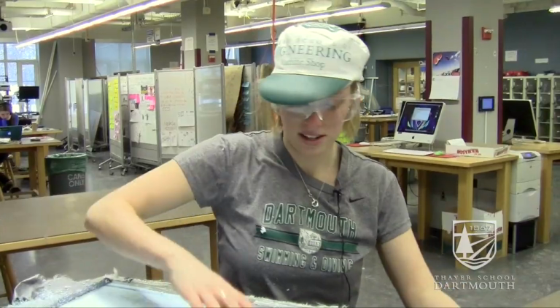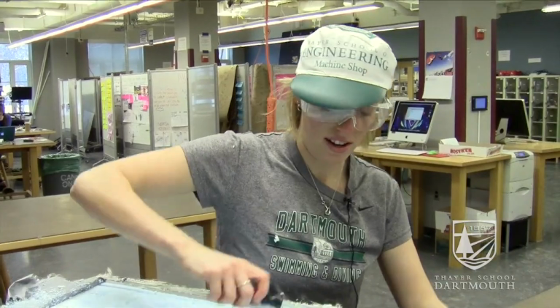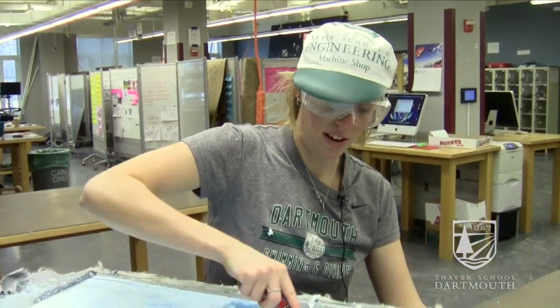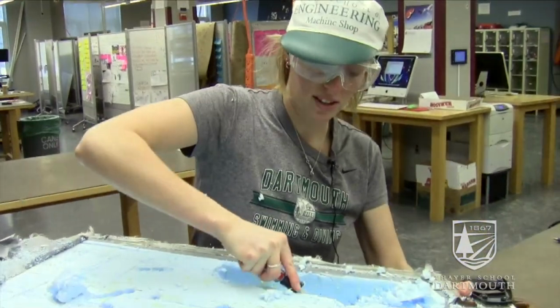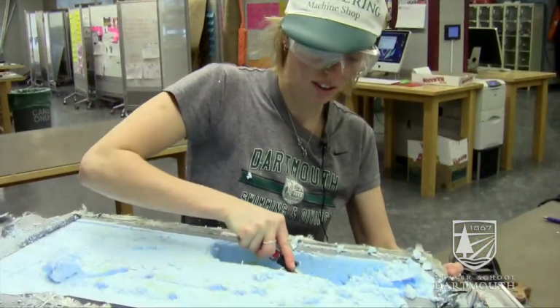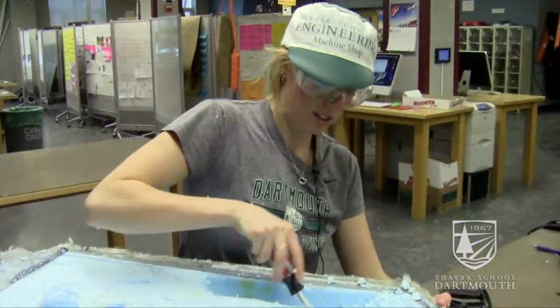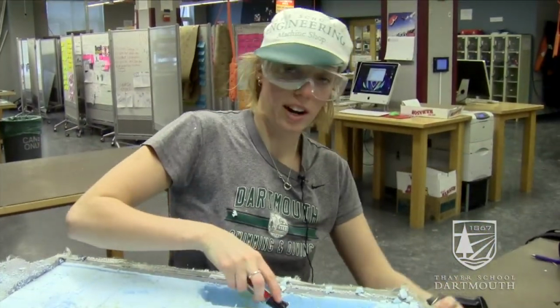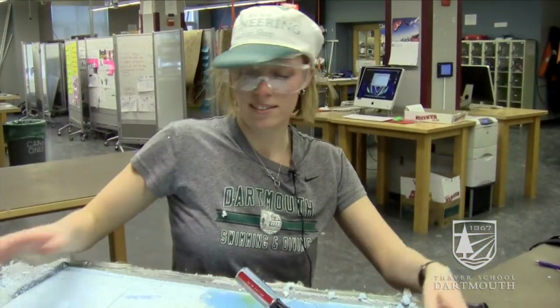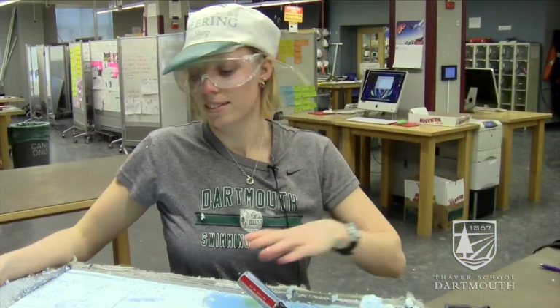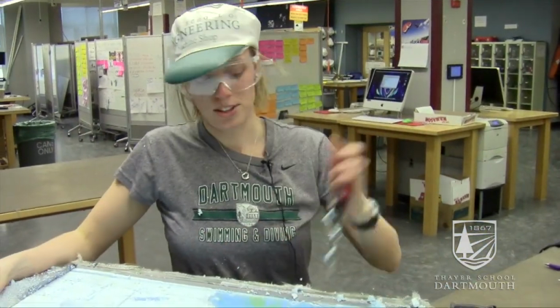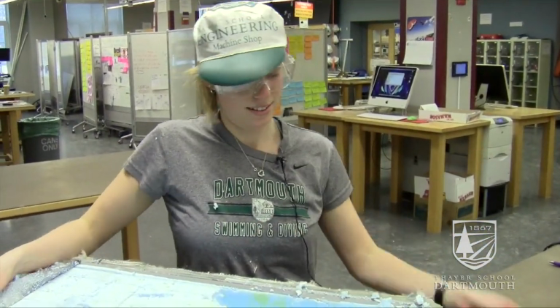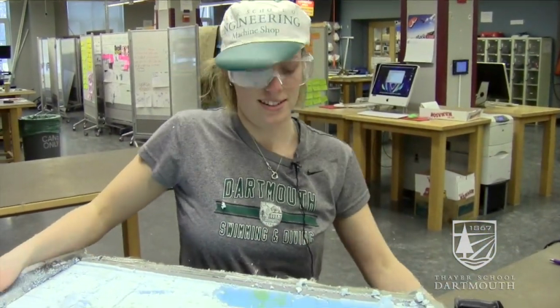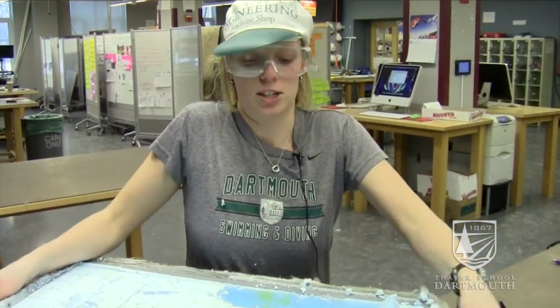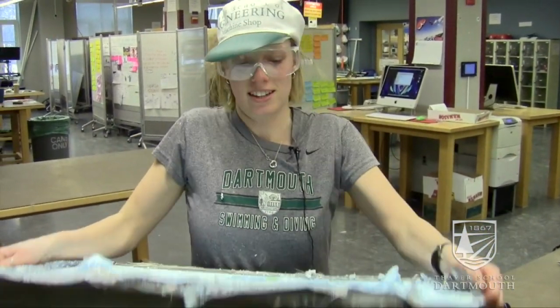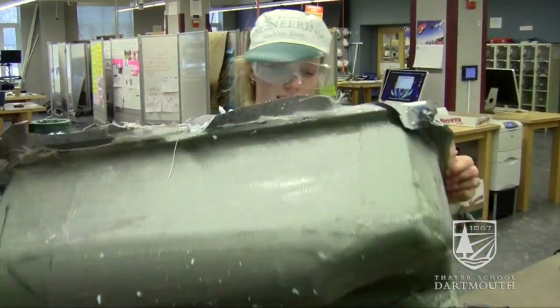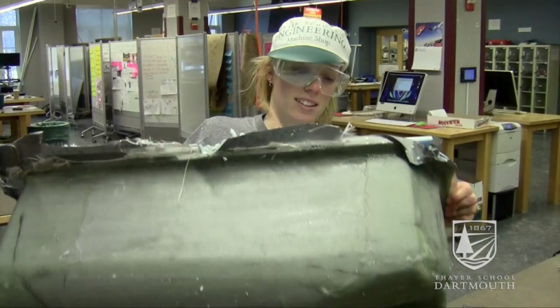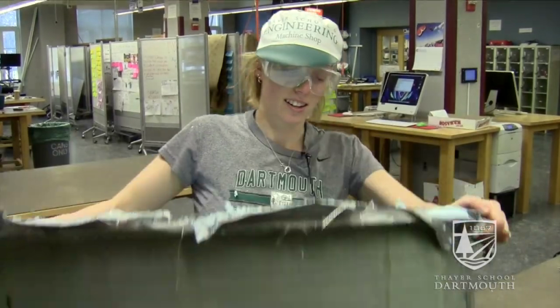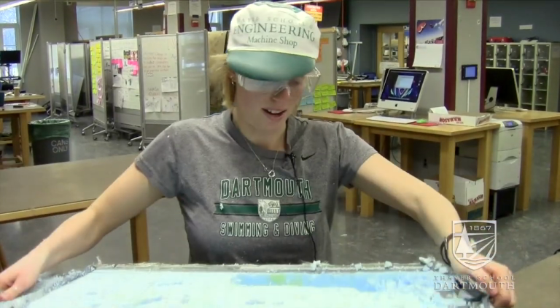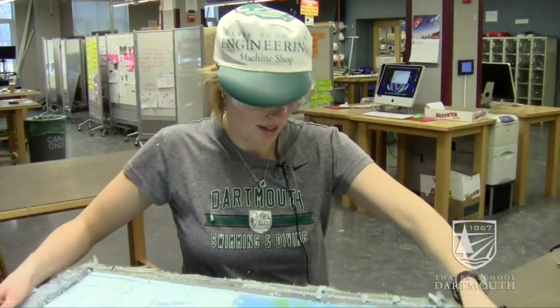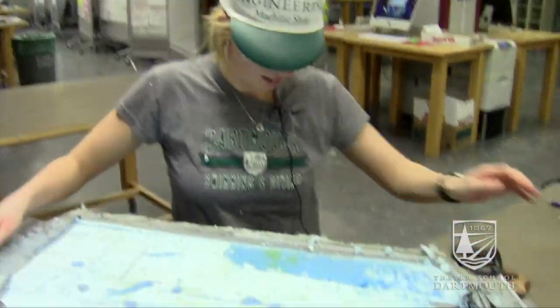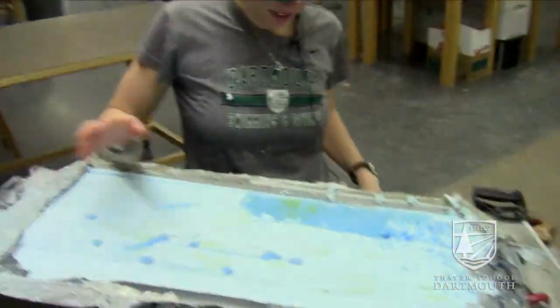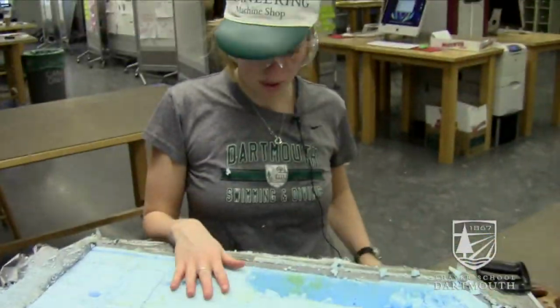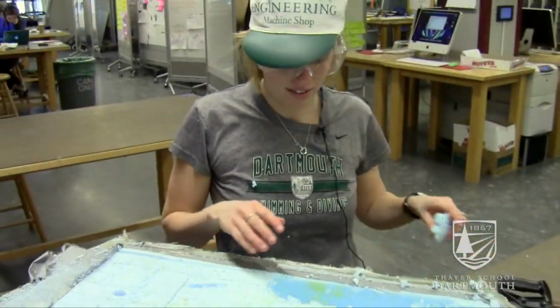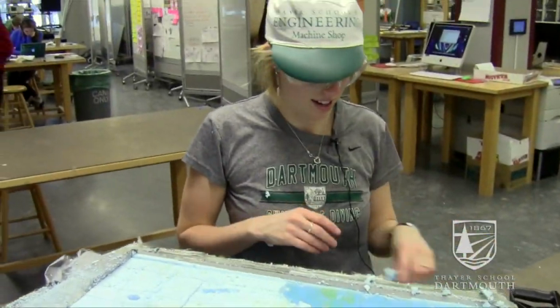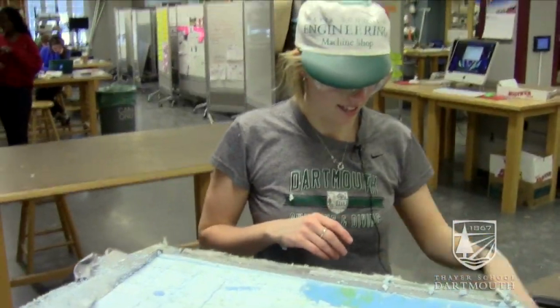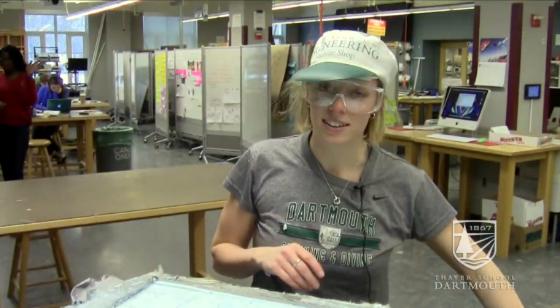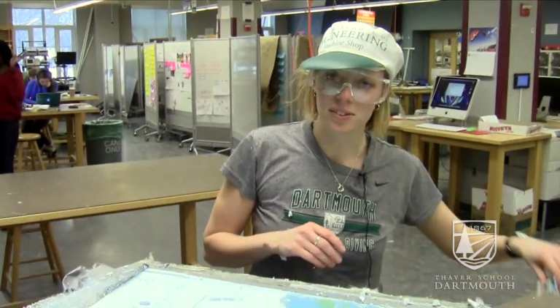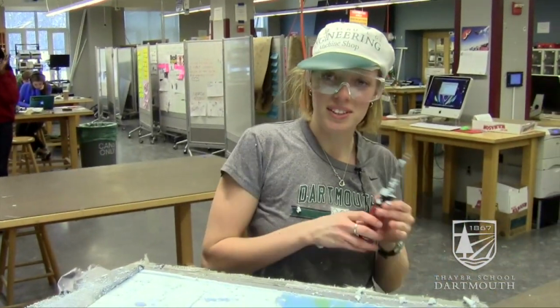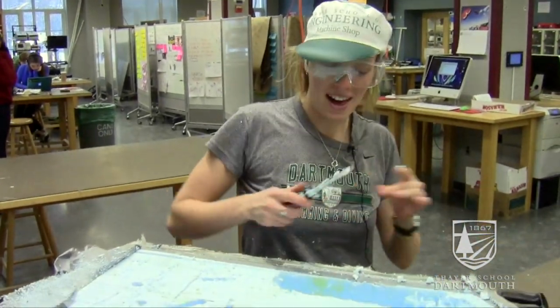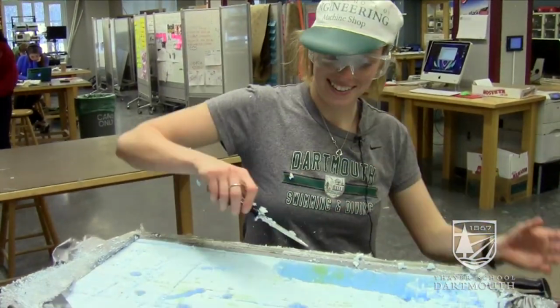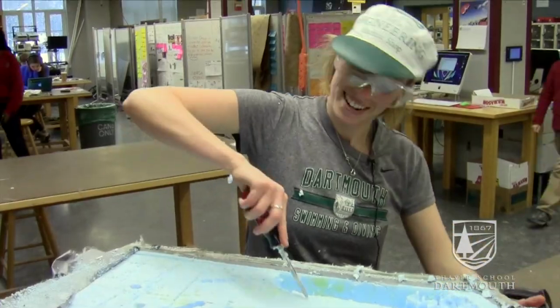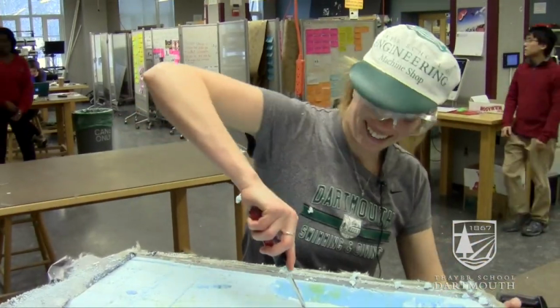We have fiberglassed the hull and it's dry. It looks like this, but now we have to get all the foam out, and the only way to do that is to dig it out.